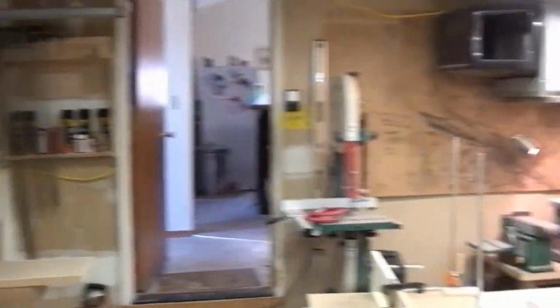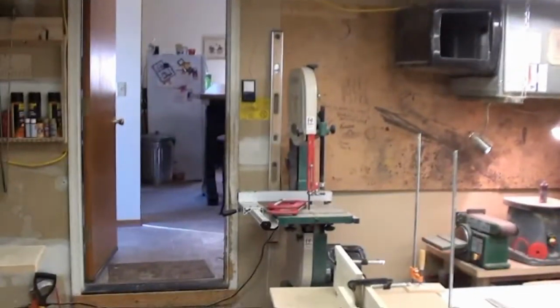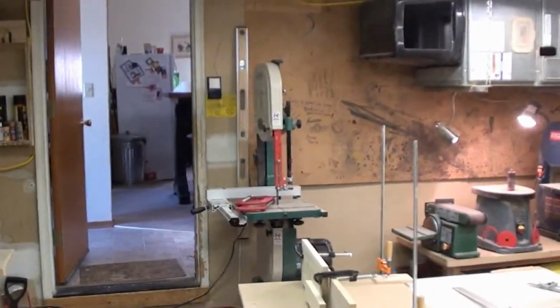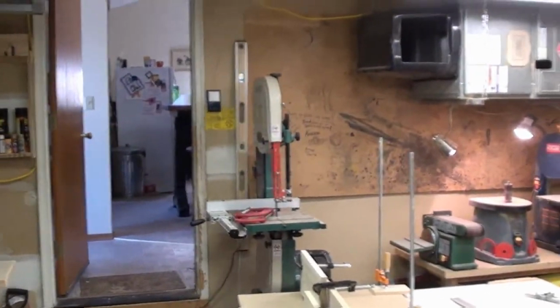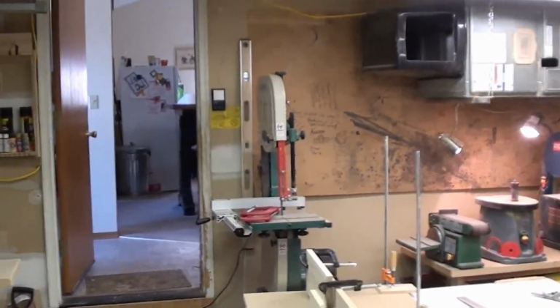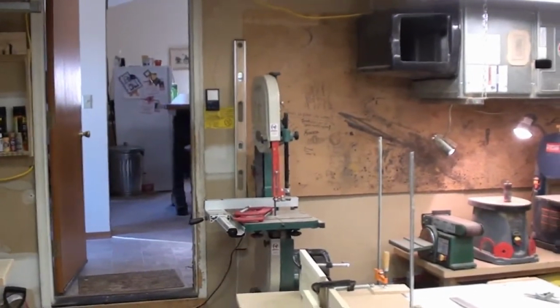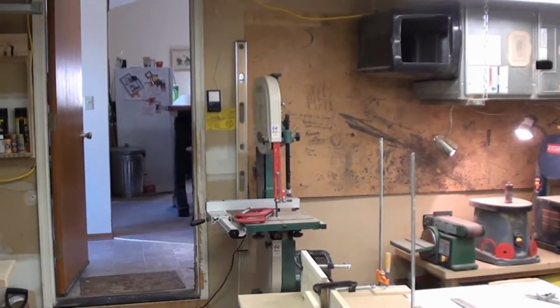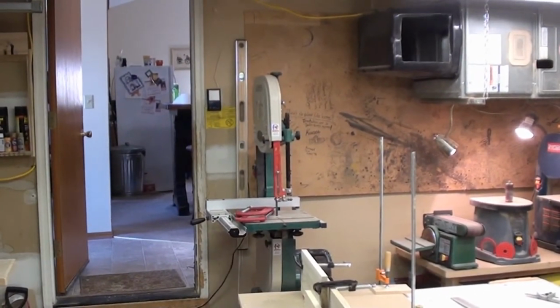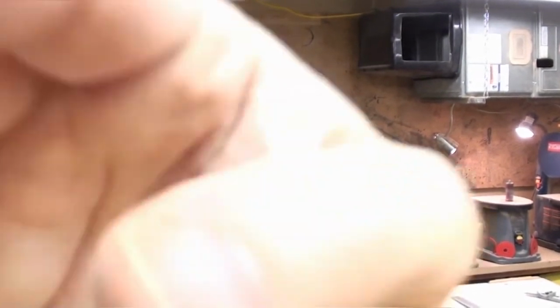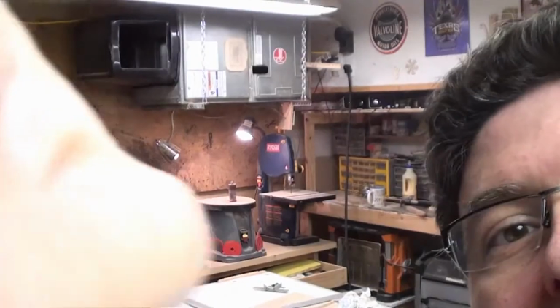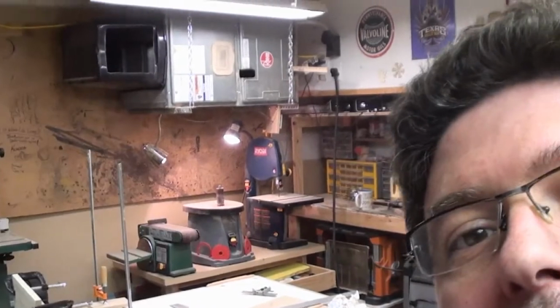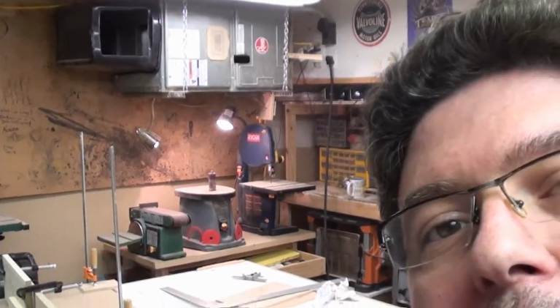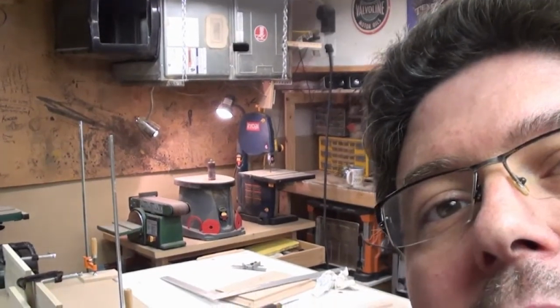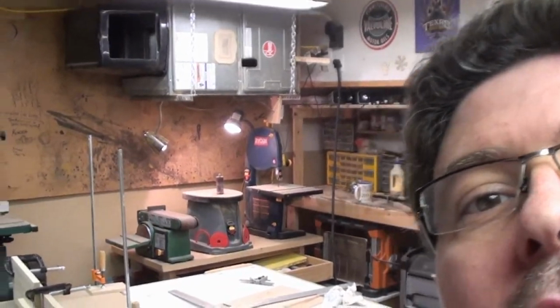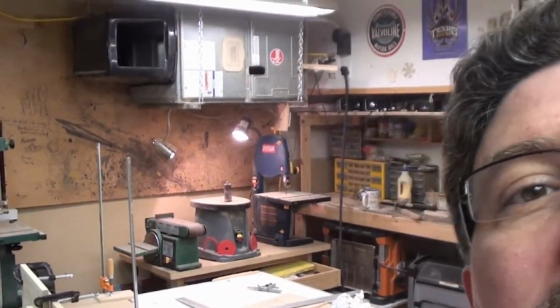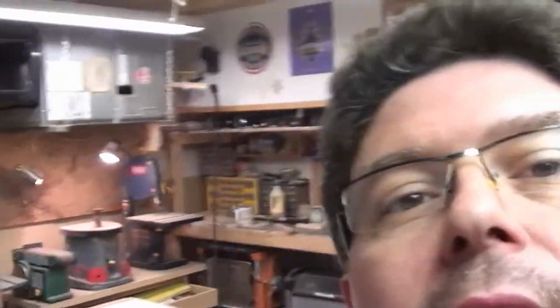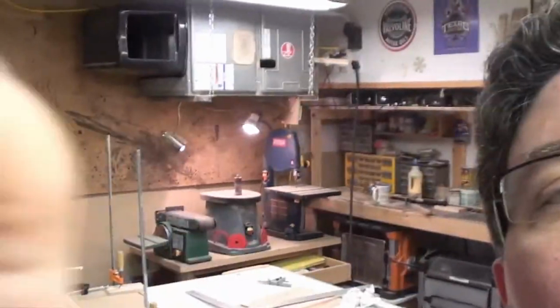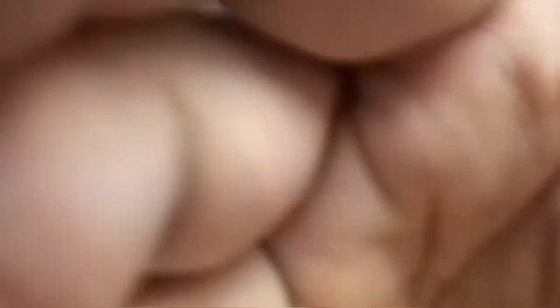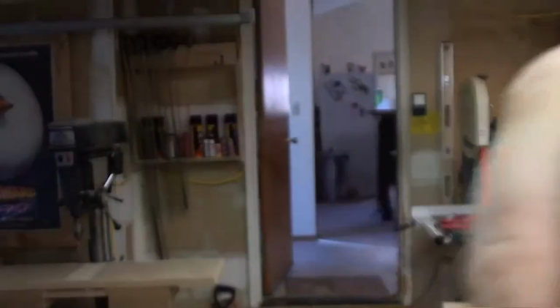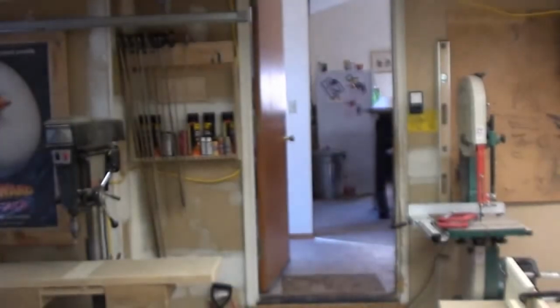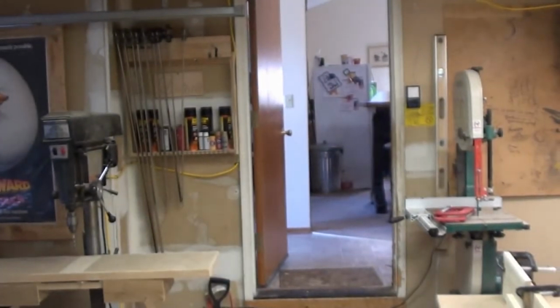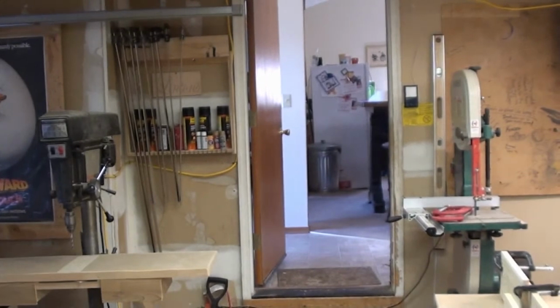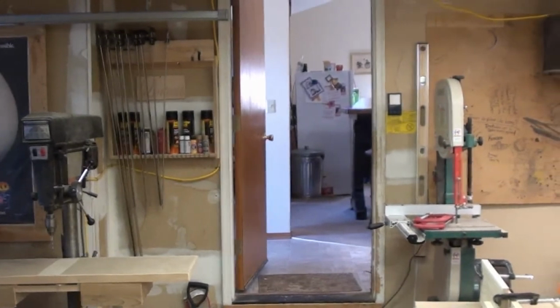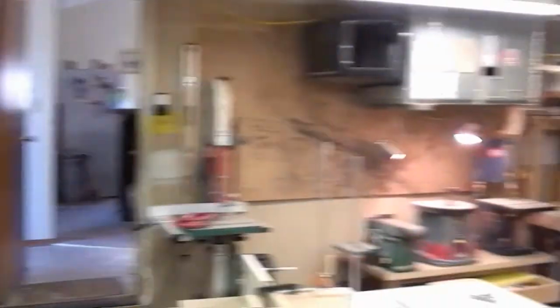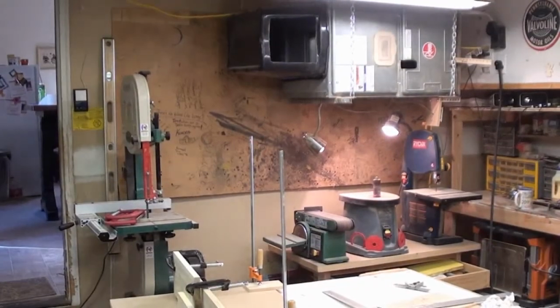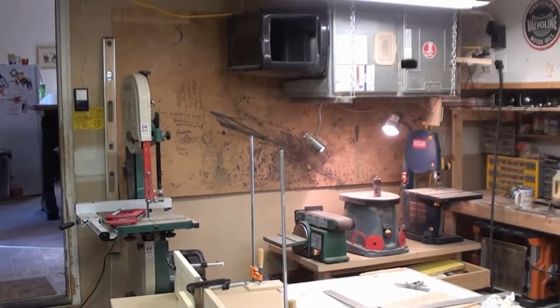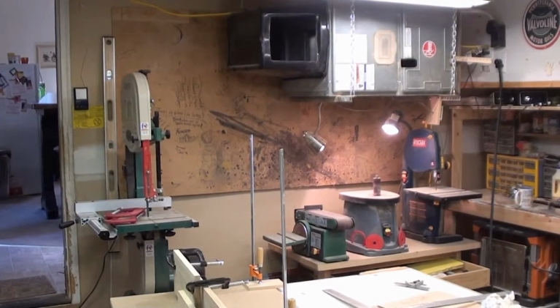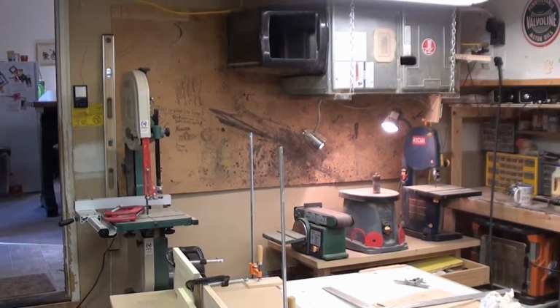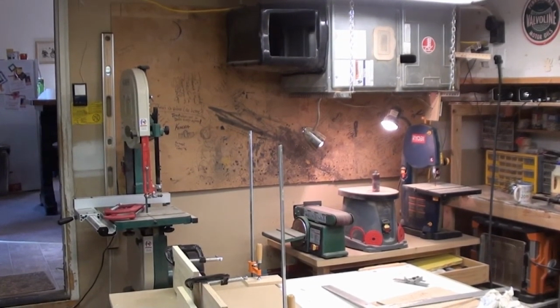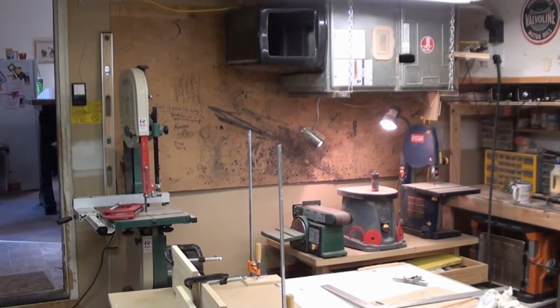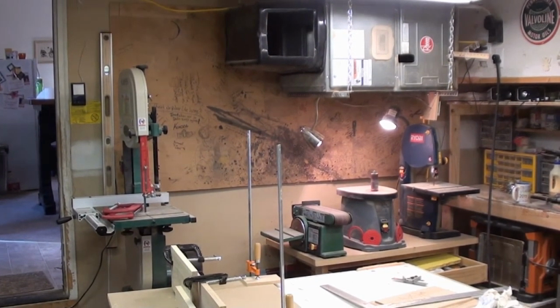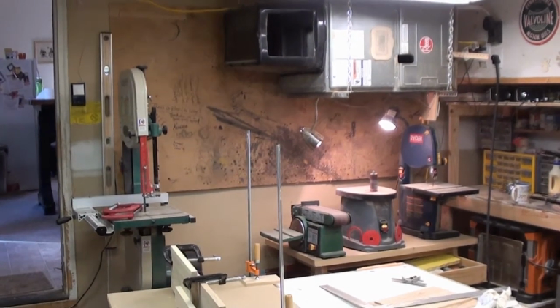And on that note I think we'll go ahead and end this one — part number two — and we'll see you guys at part number three. Thanks again for watching everybody, we'll see you then. Good night.